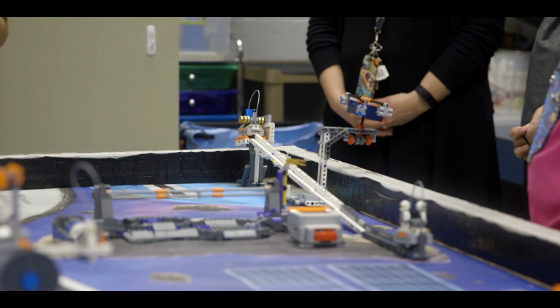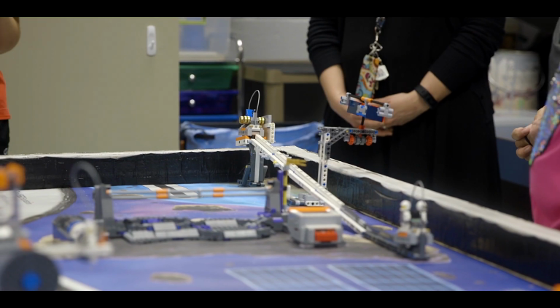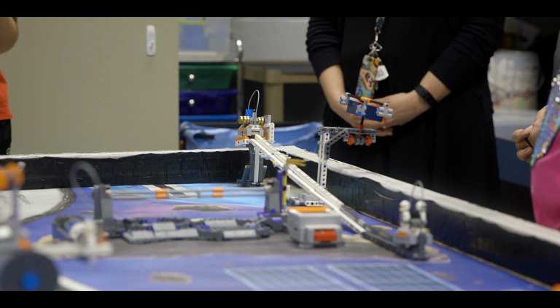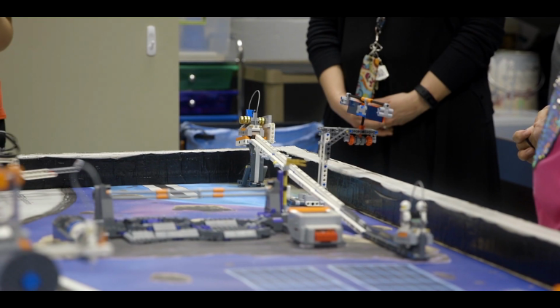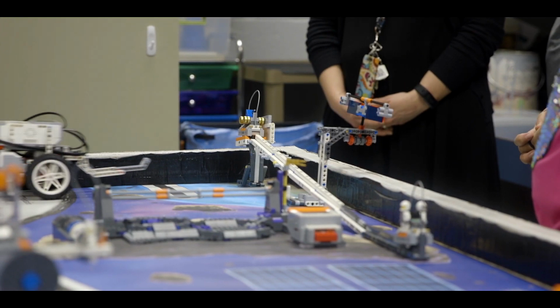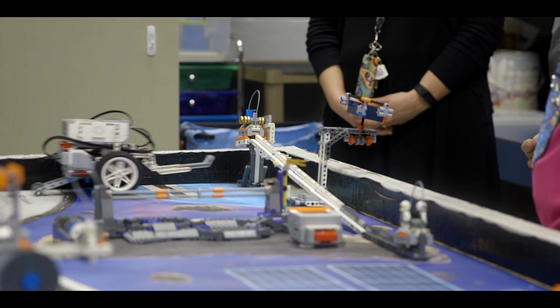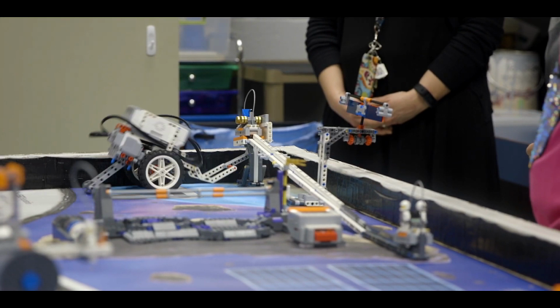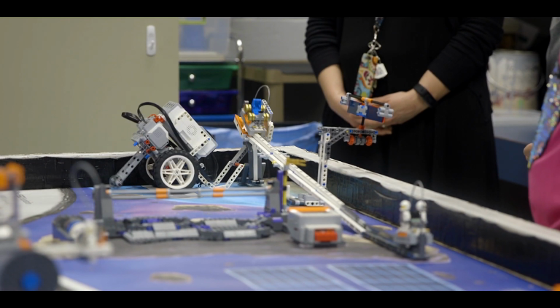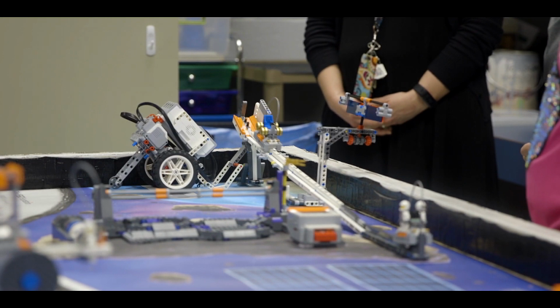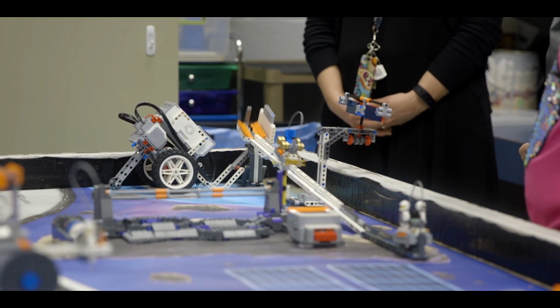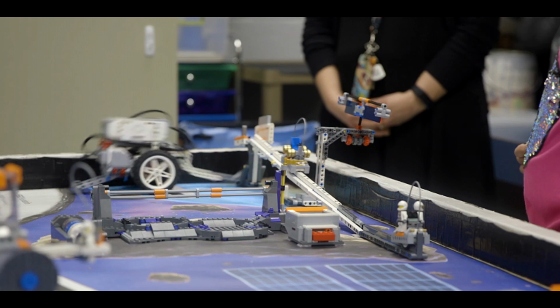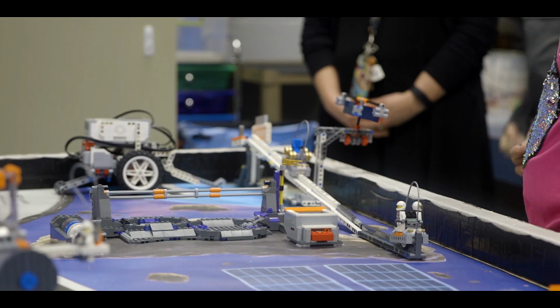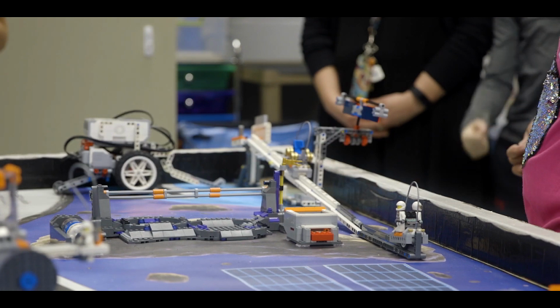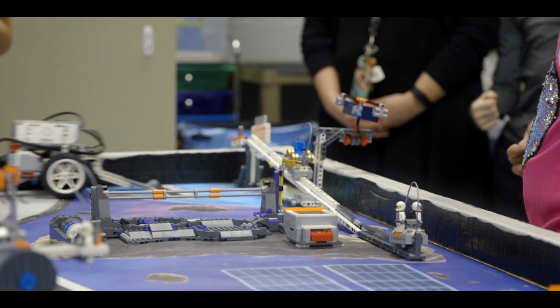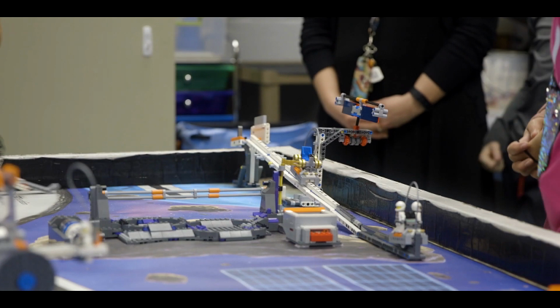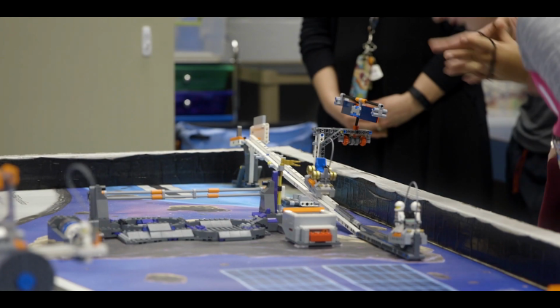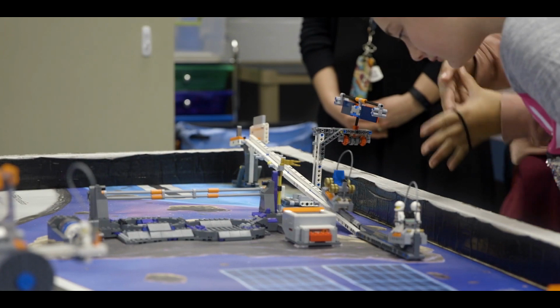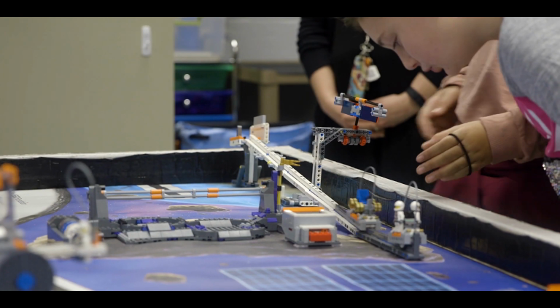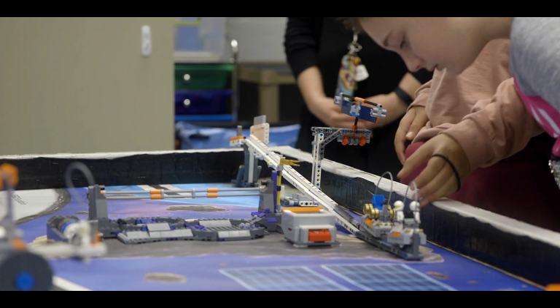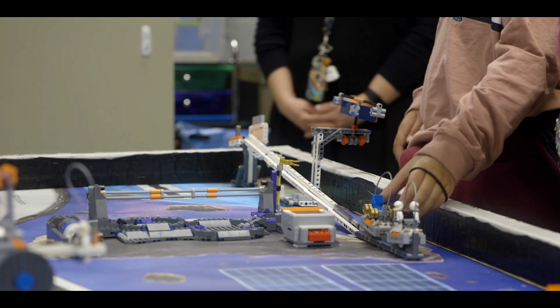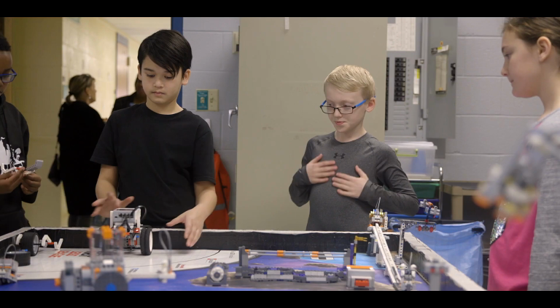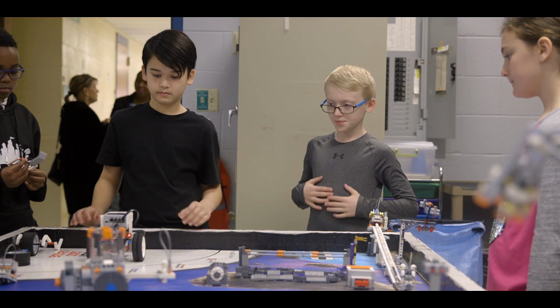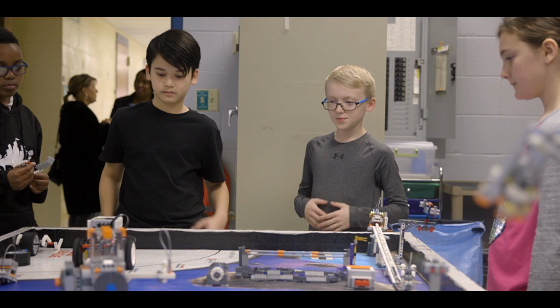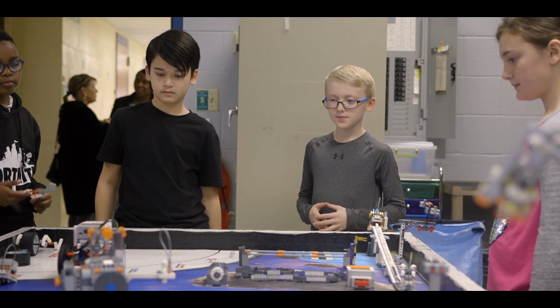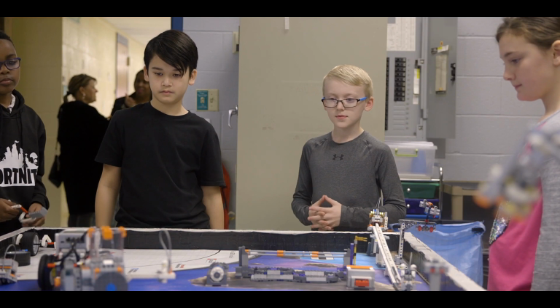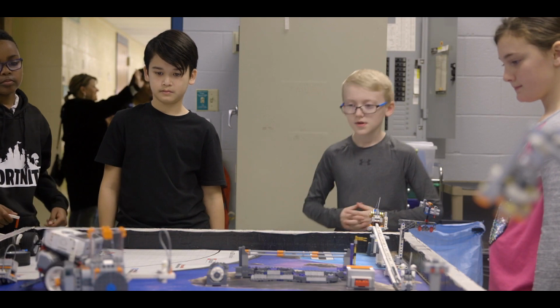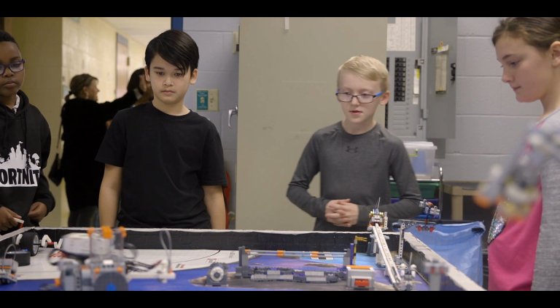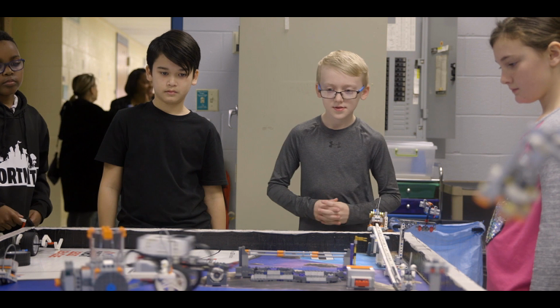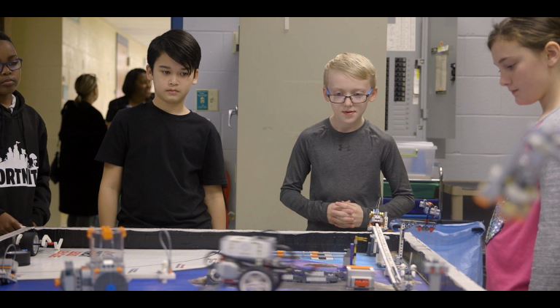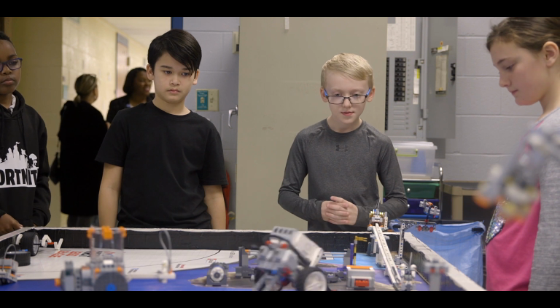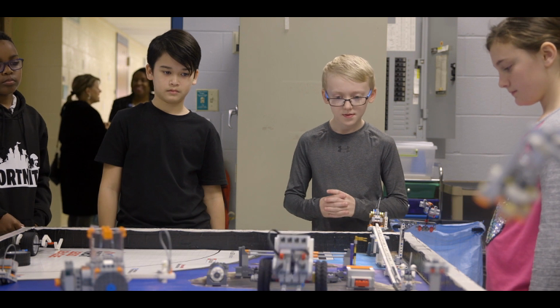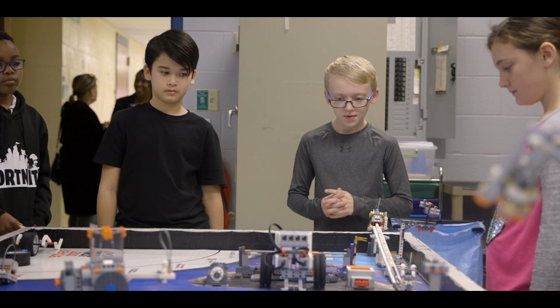For our K-5 students we focus on special interest clubs that hone into a personal learning path for every student. We have robotics, coding, and maker space,